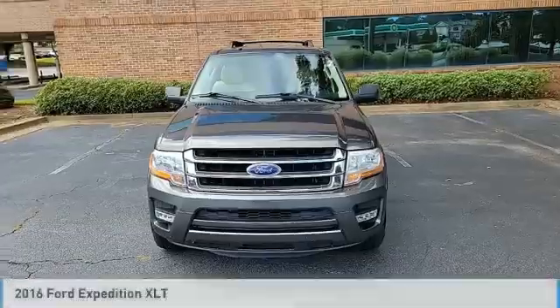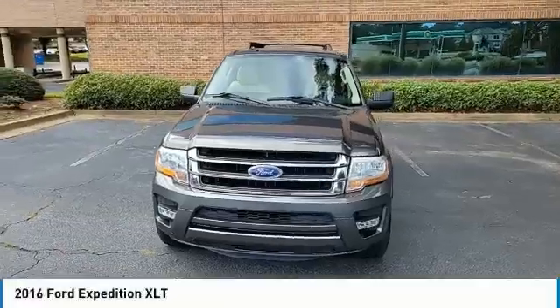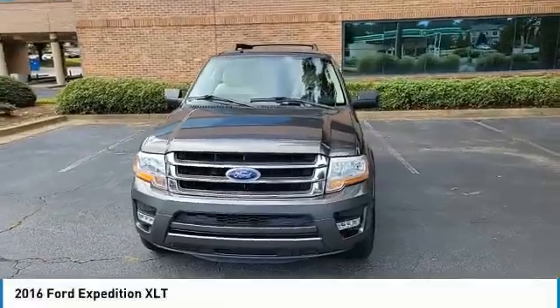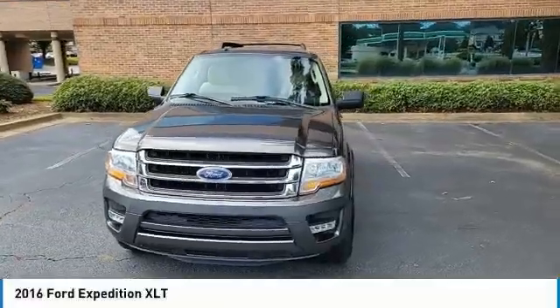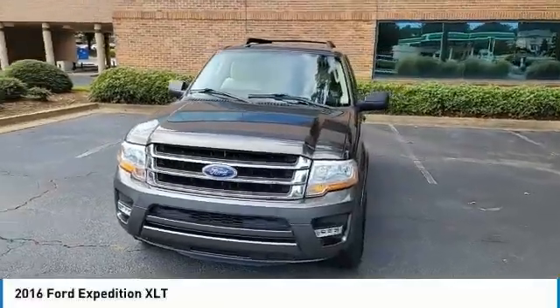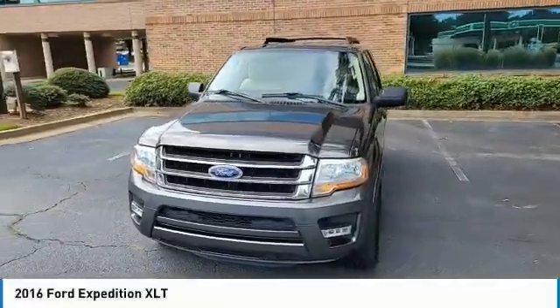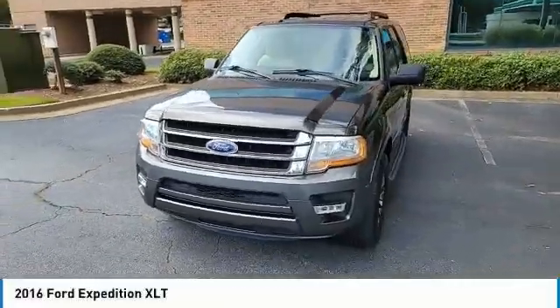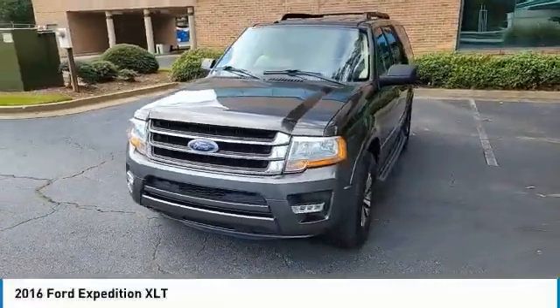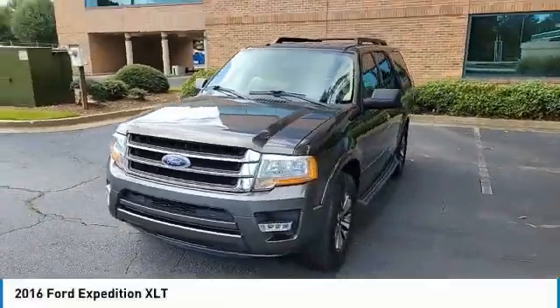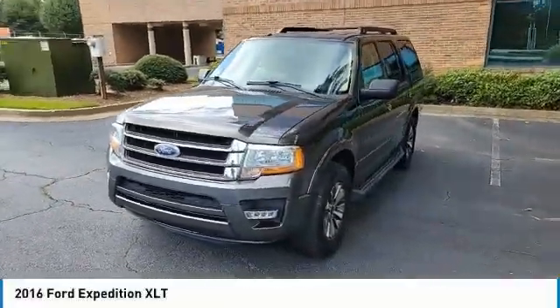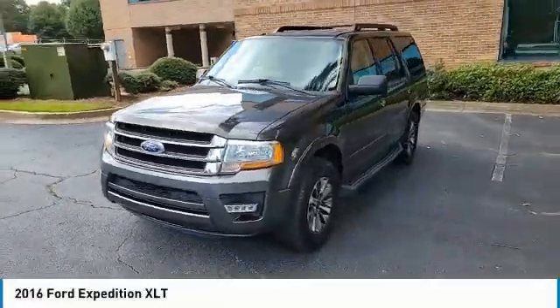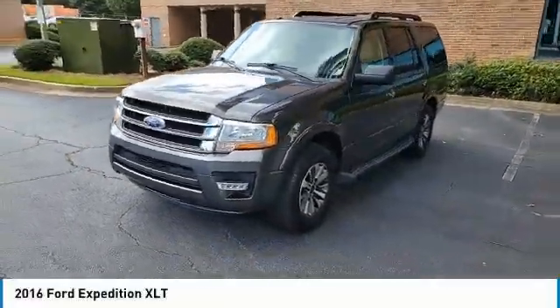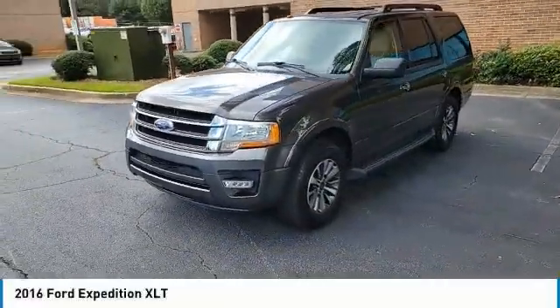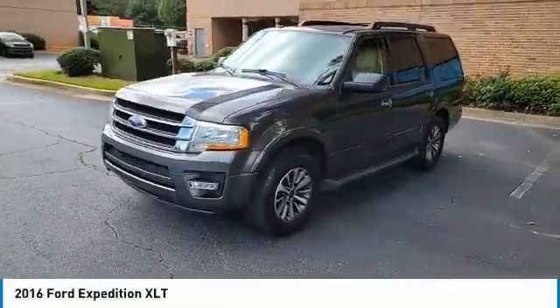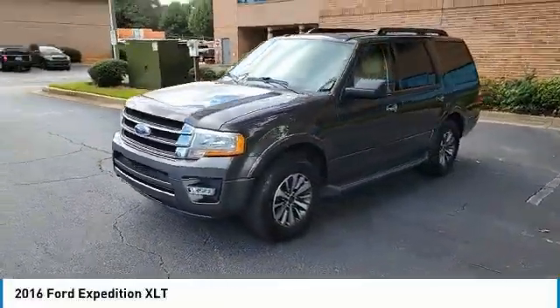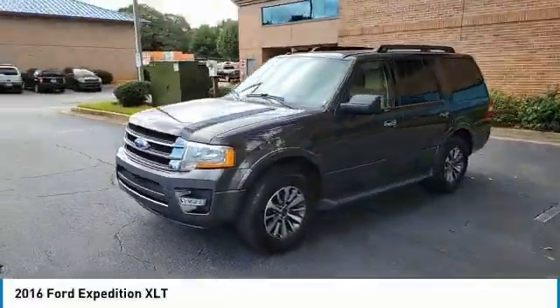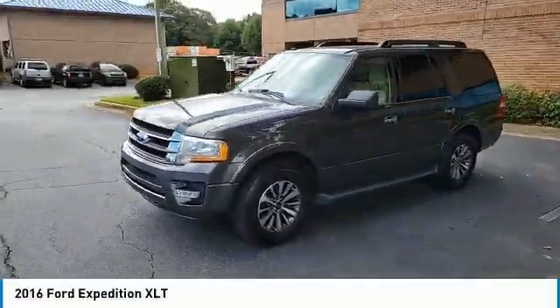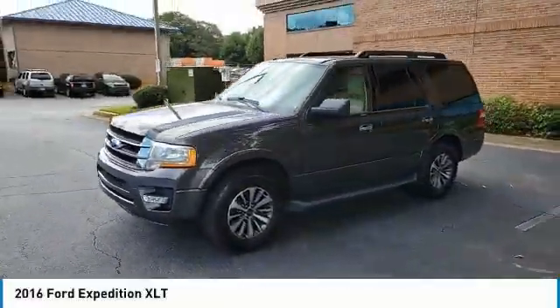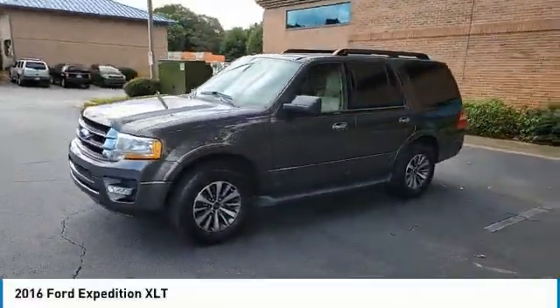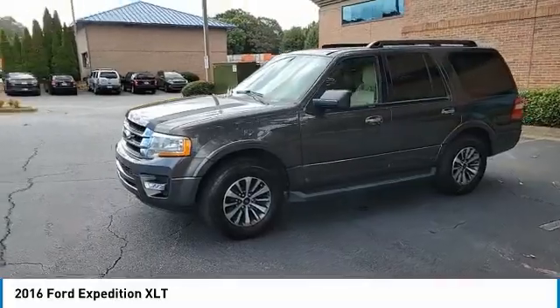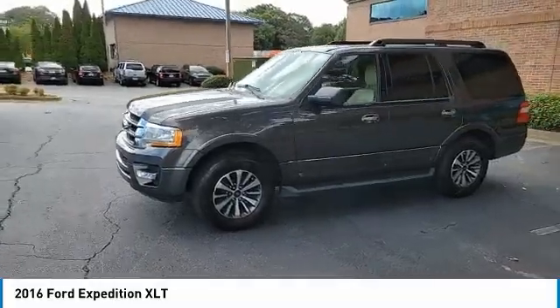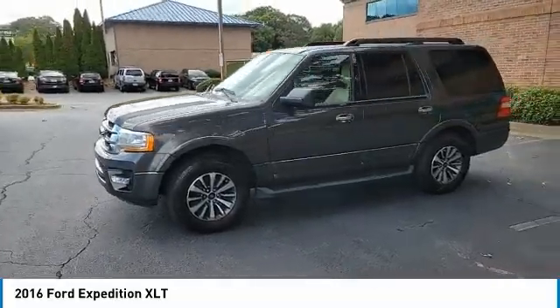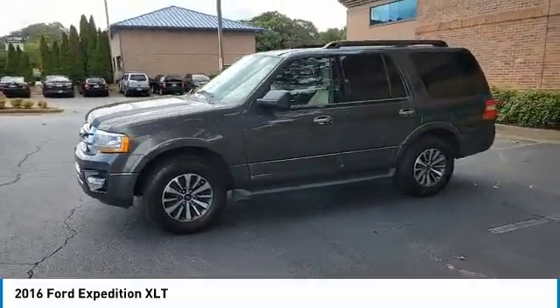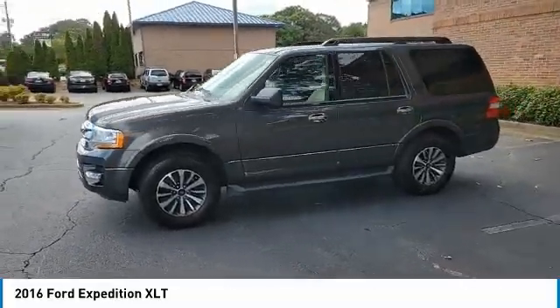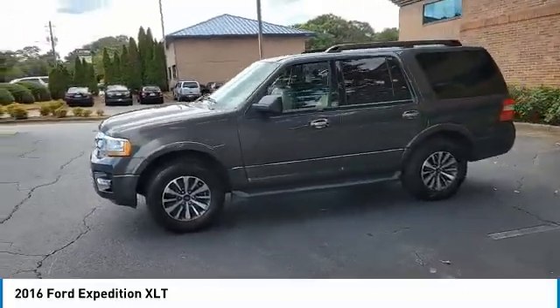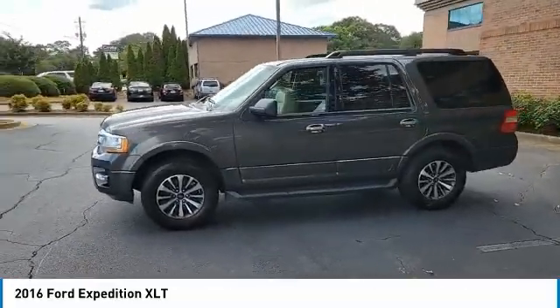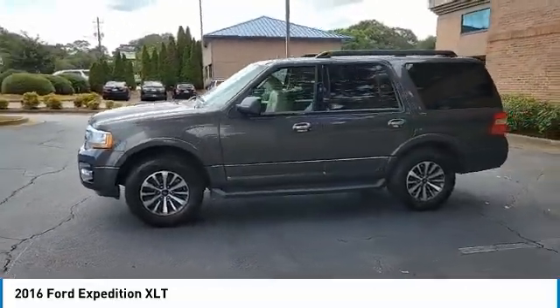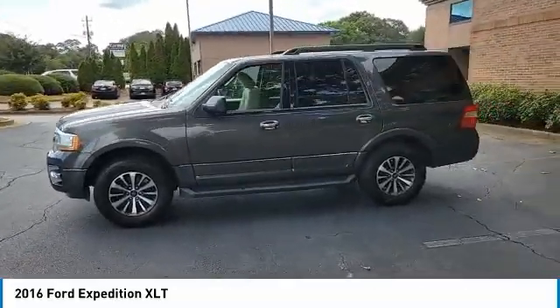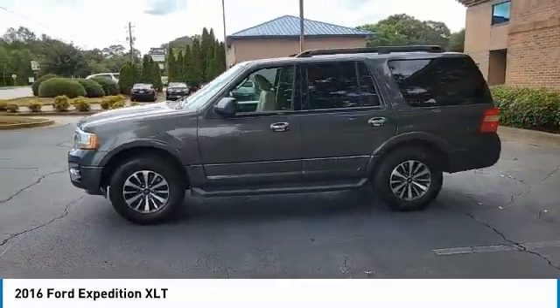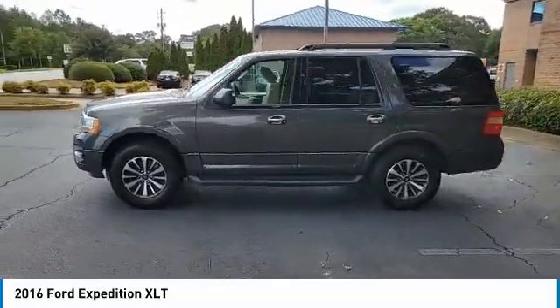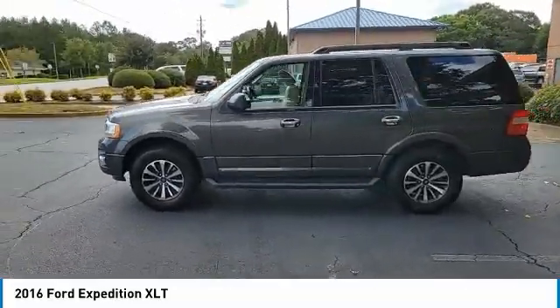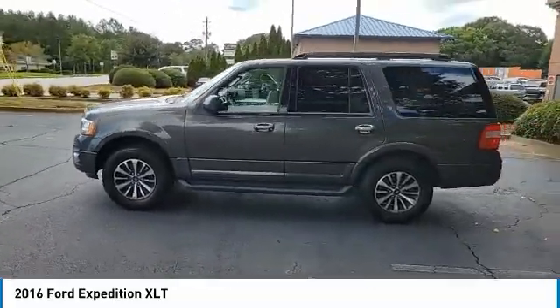Looking for the right vehicle? Check out the 2016 Expedition. Powerful. Controlled. Resourceful. Expedition.